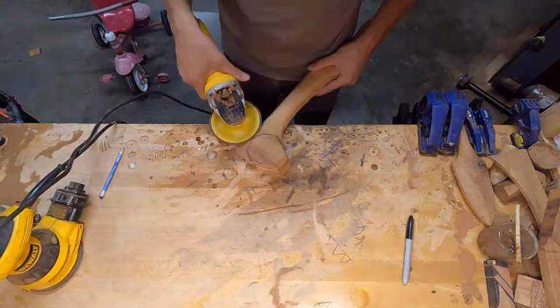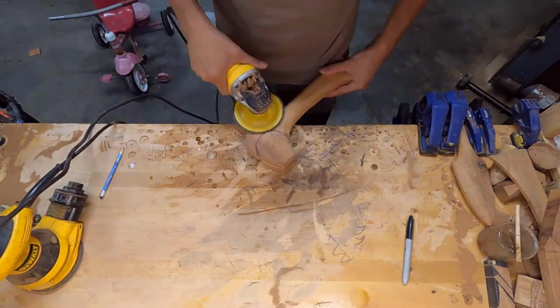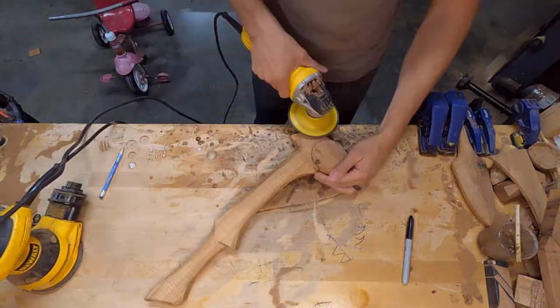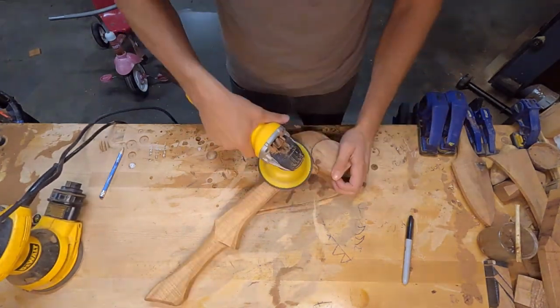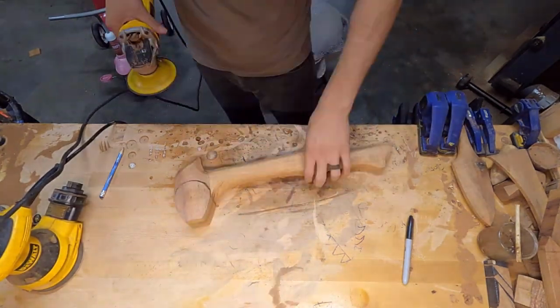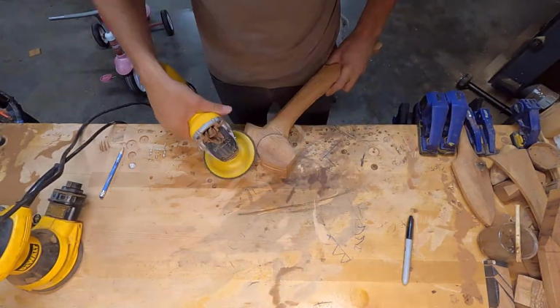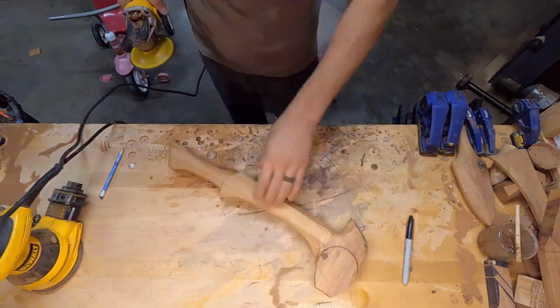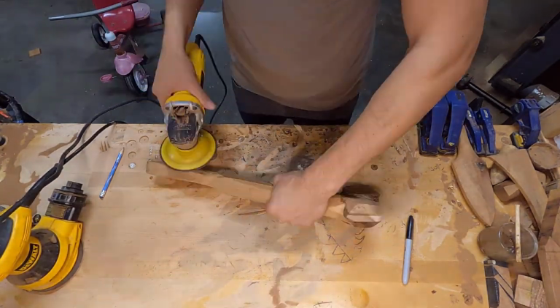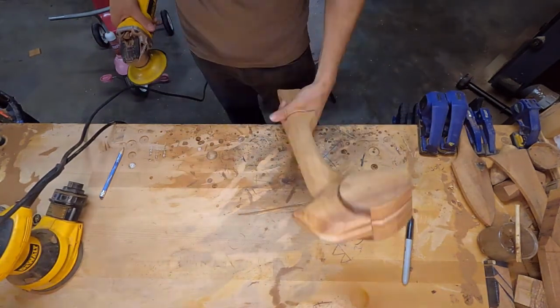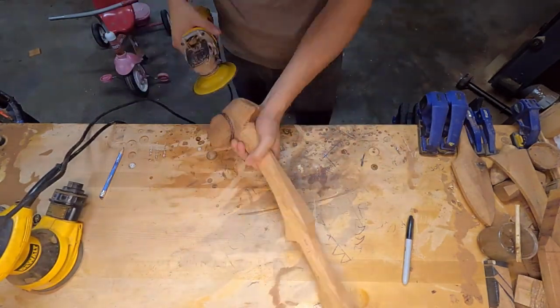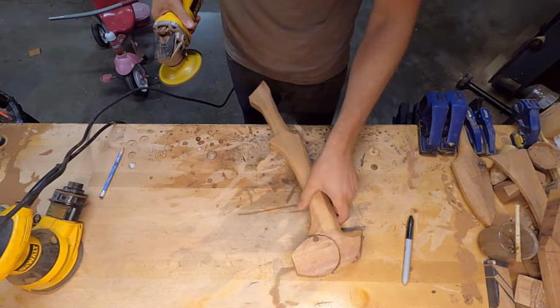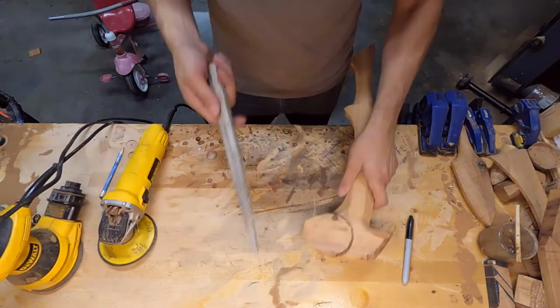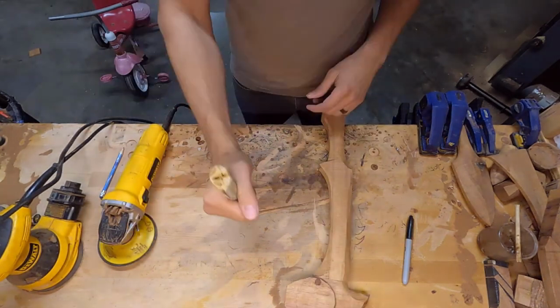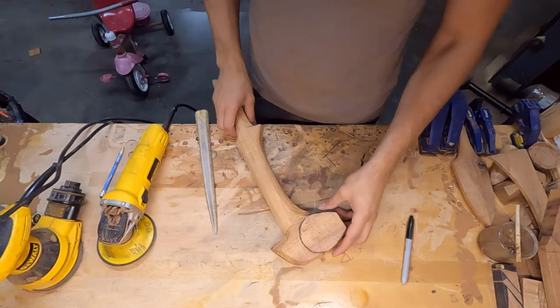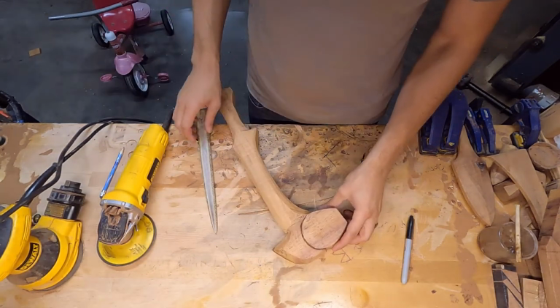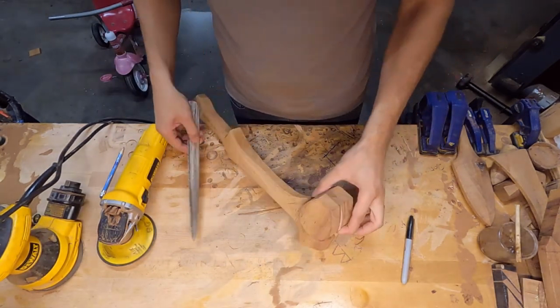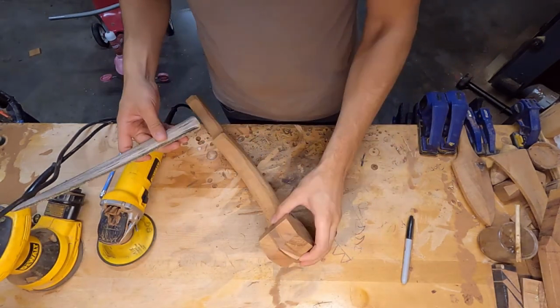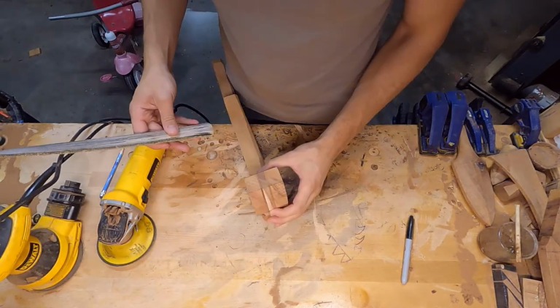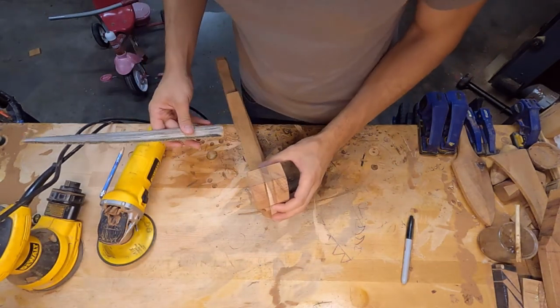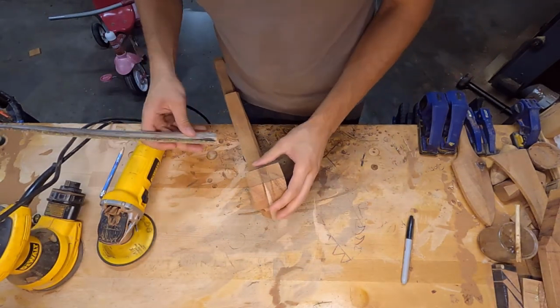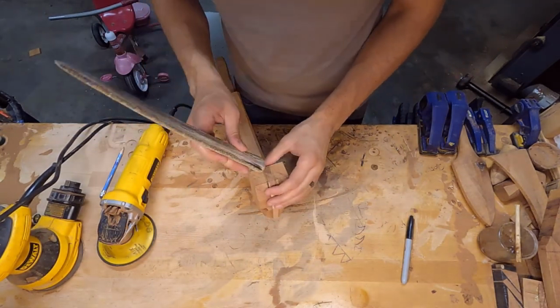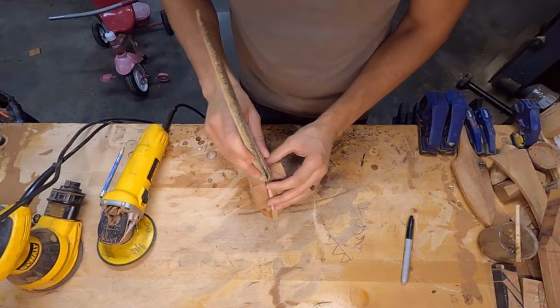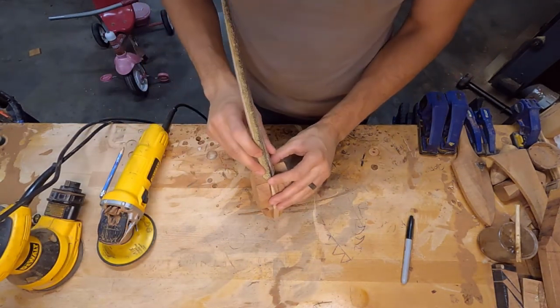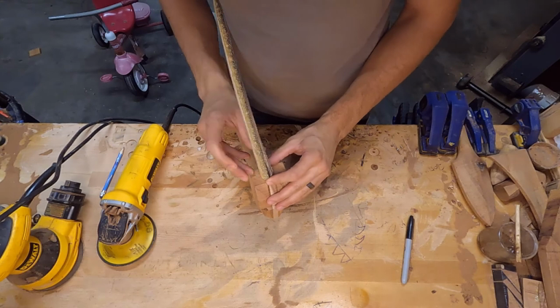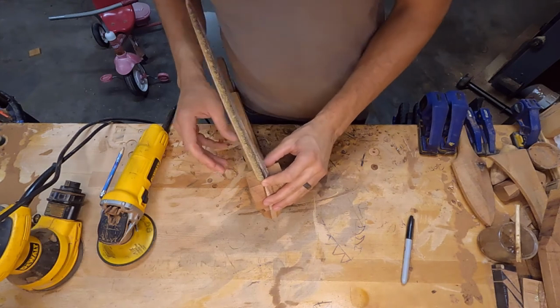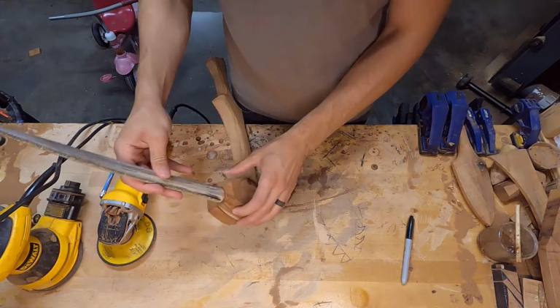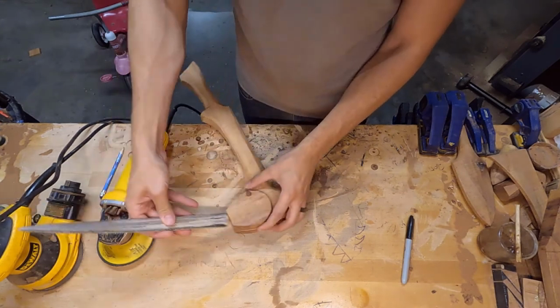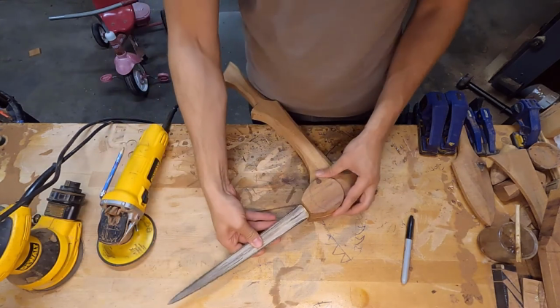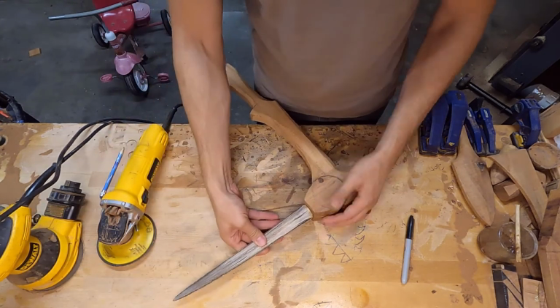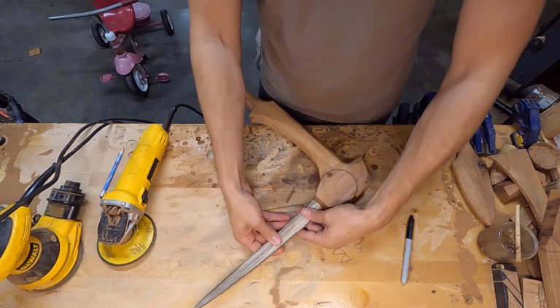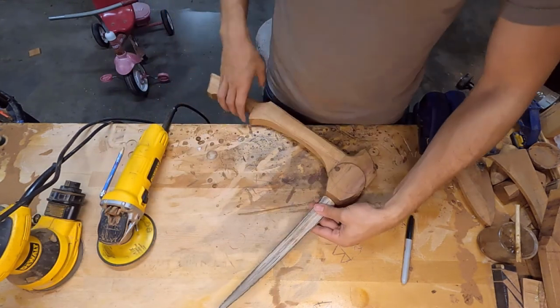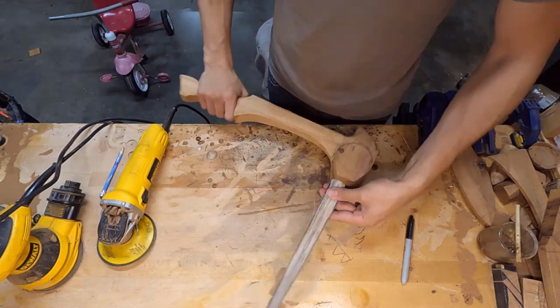I'm just using a disc grinder. There are some discs out there that are actually made just for shaping wood, but I don't use those because they bite too much and they kind of terrify me.